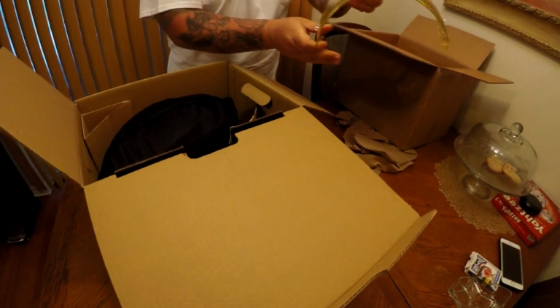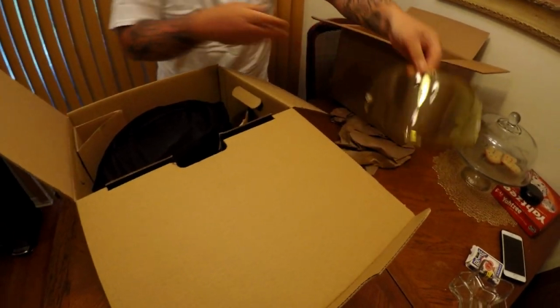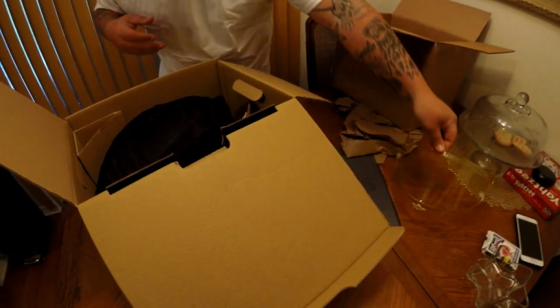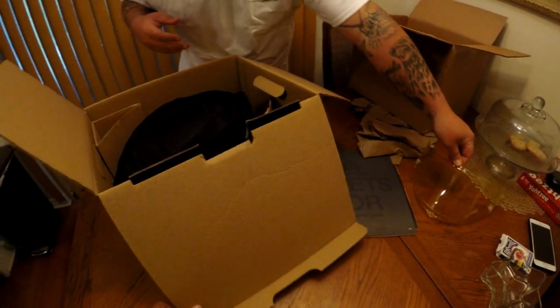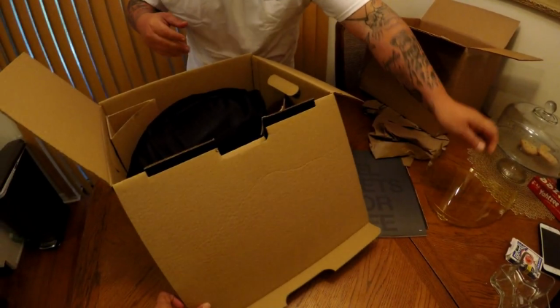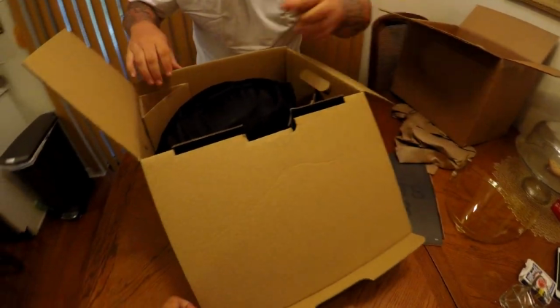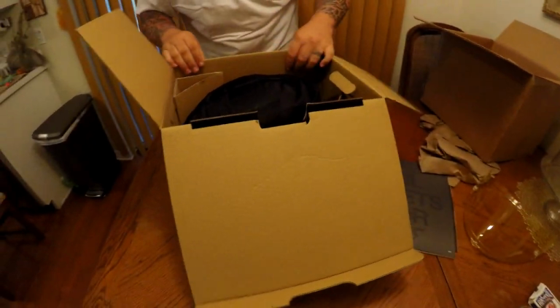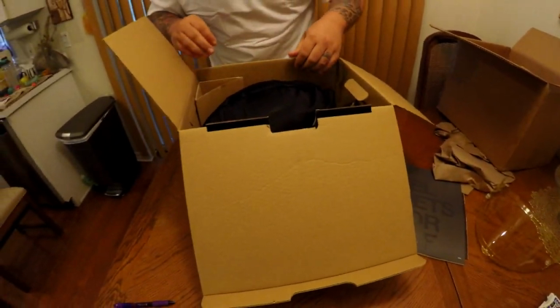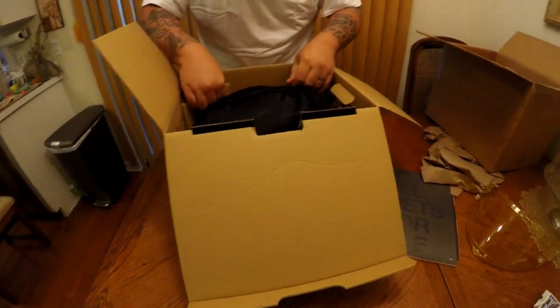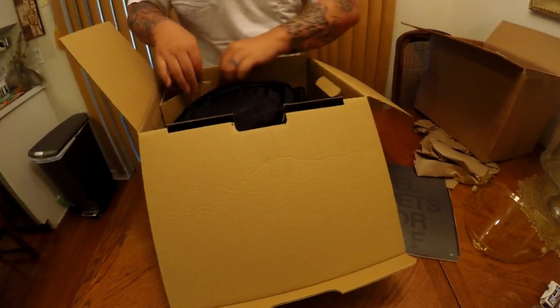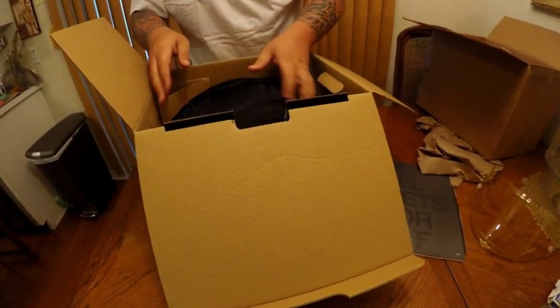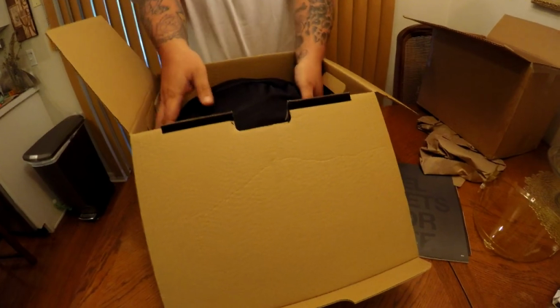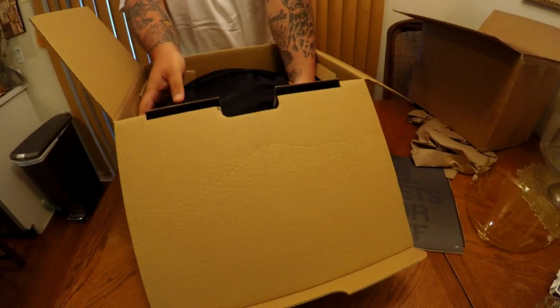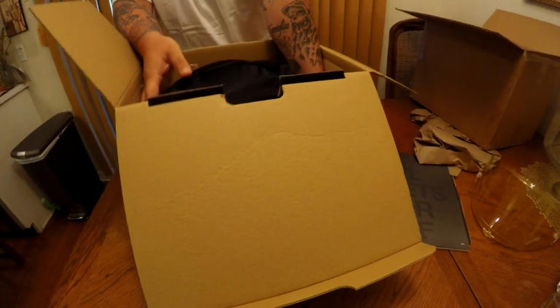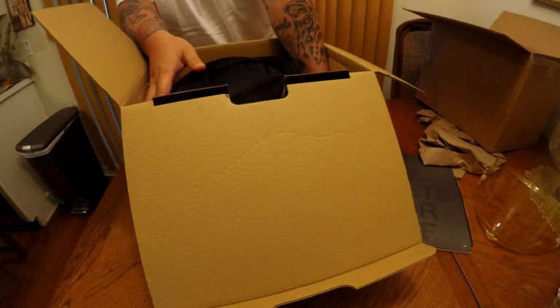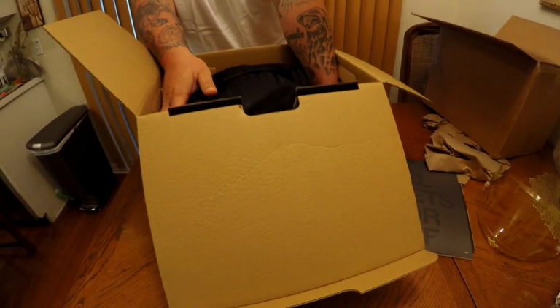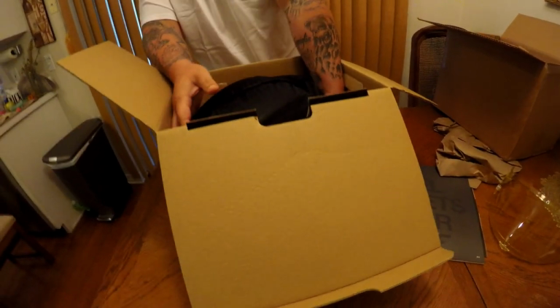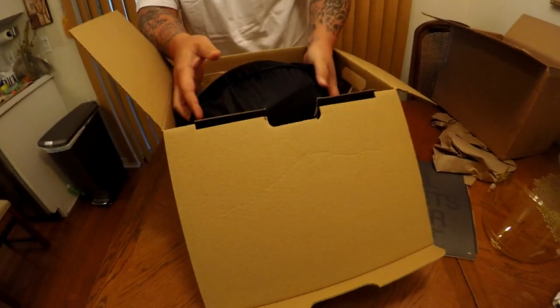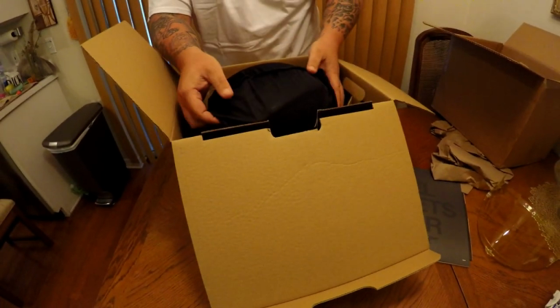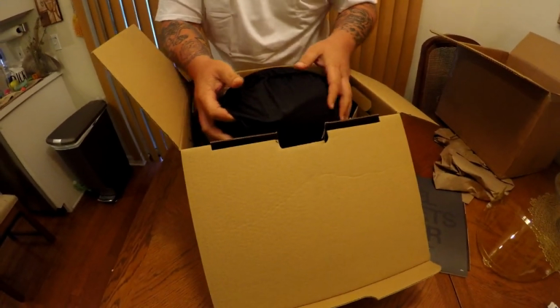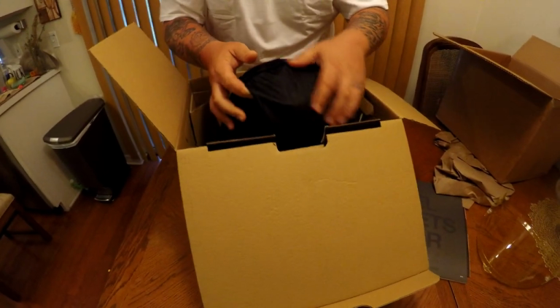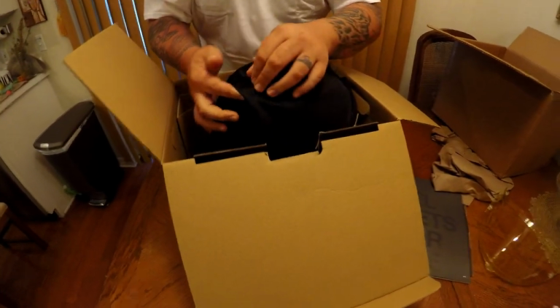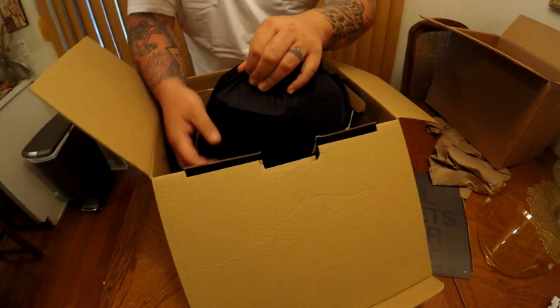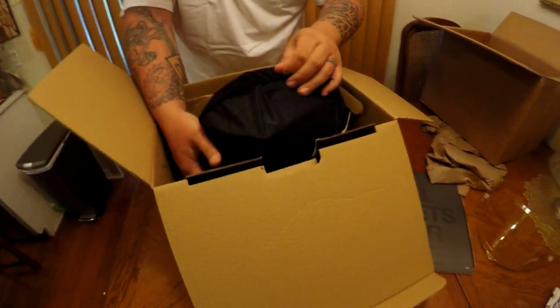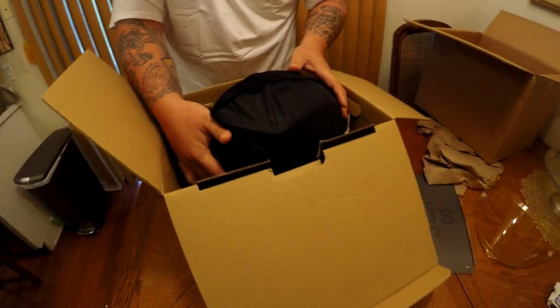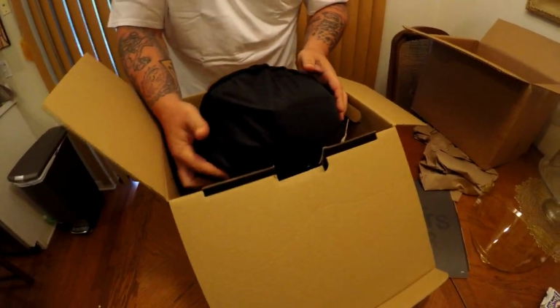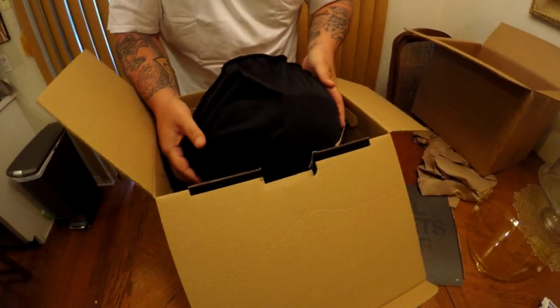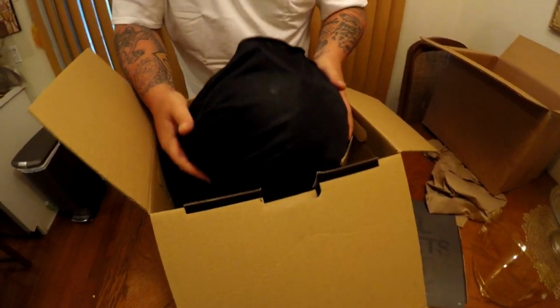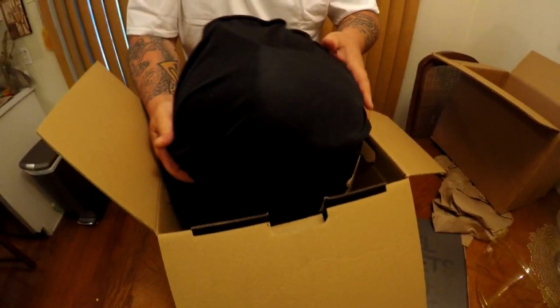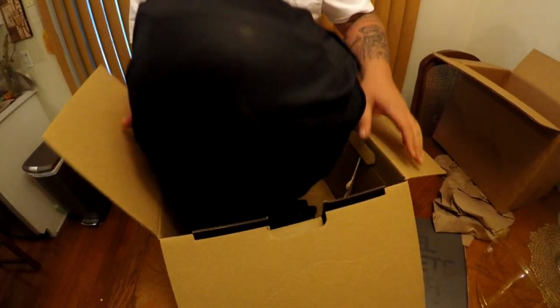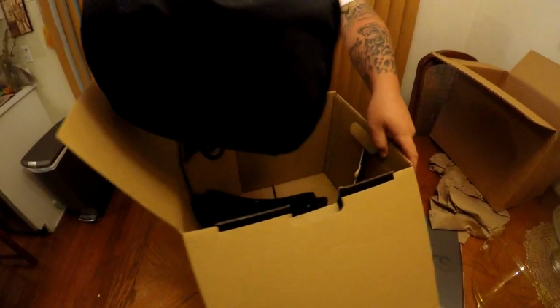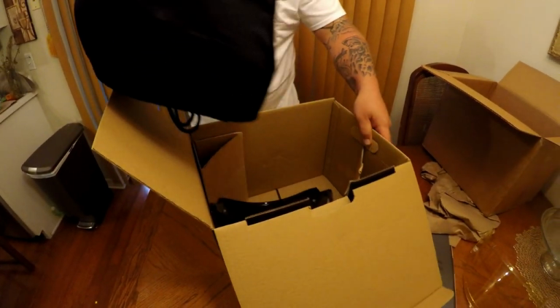Oh, that's such a nice shield. Big shout out to Ricardo for sending this to us to review. It is so light — by far the lightest helmet that we've tested.